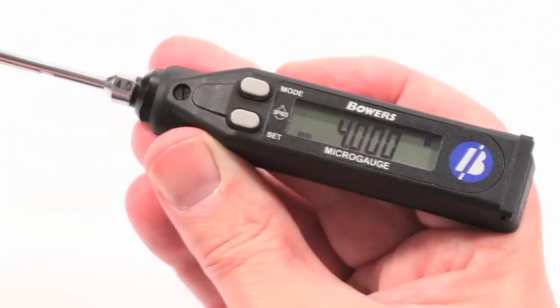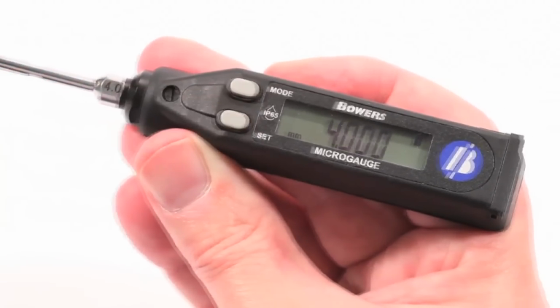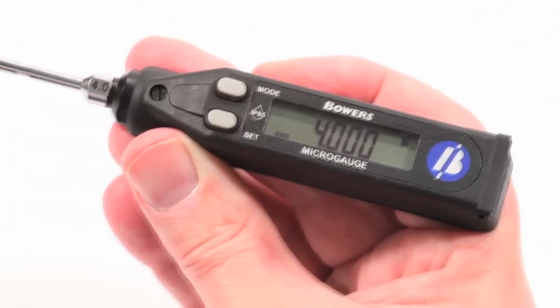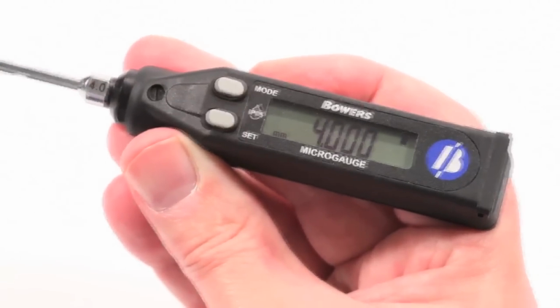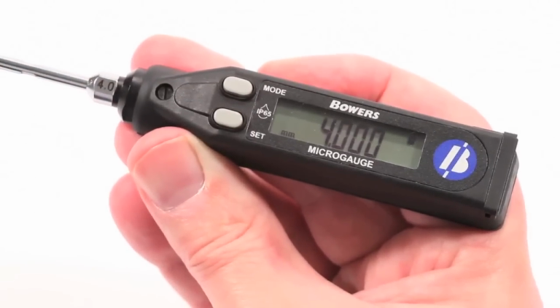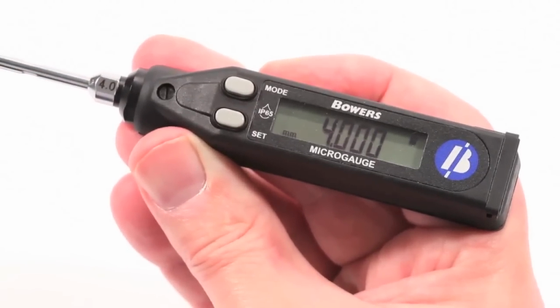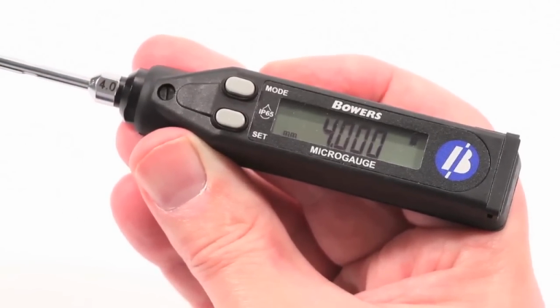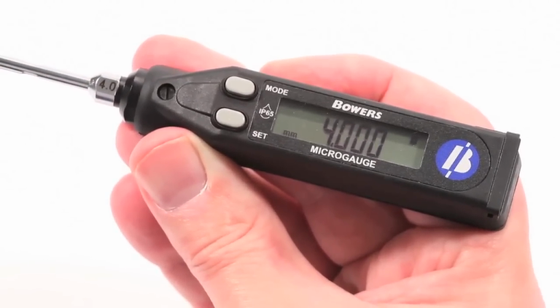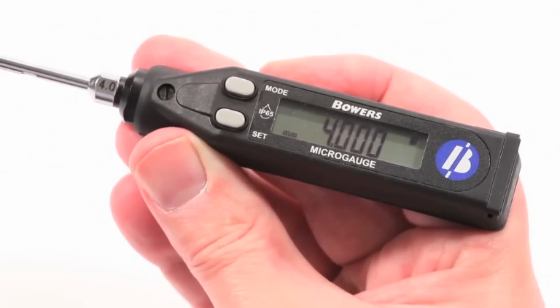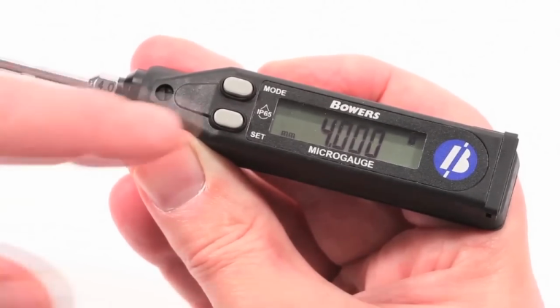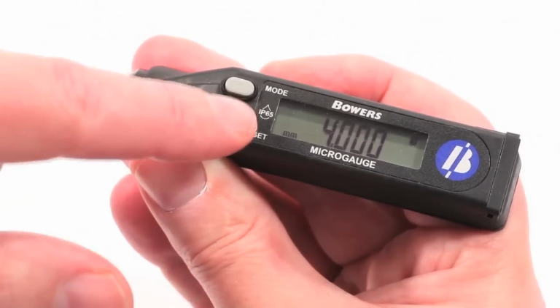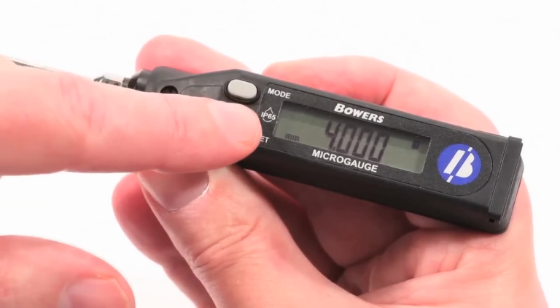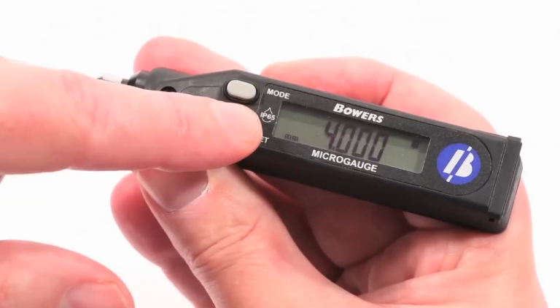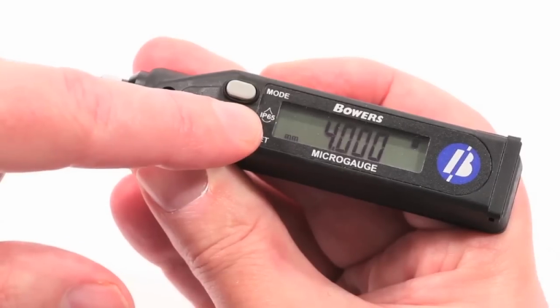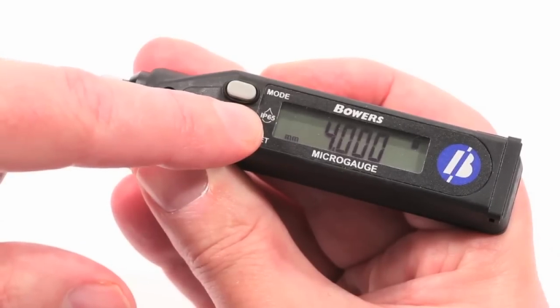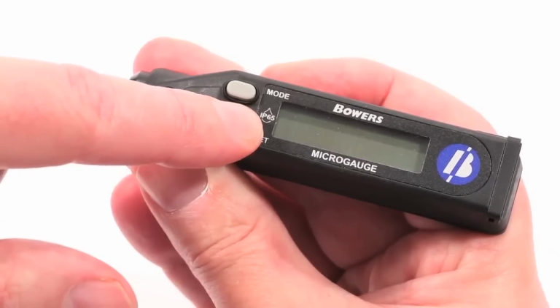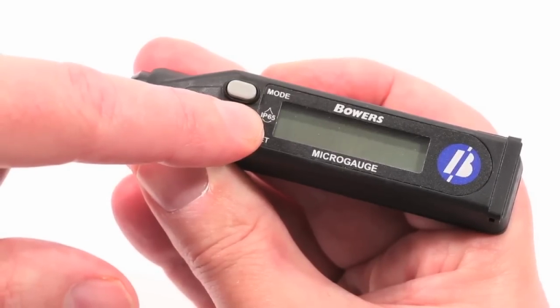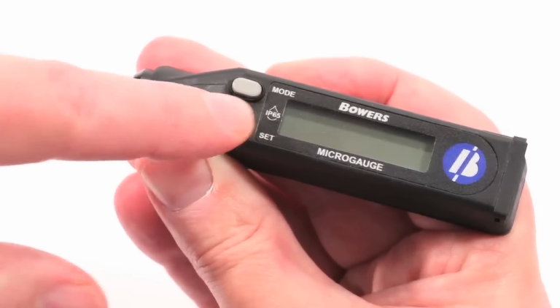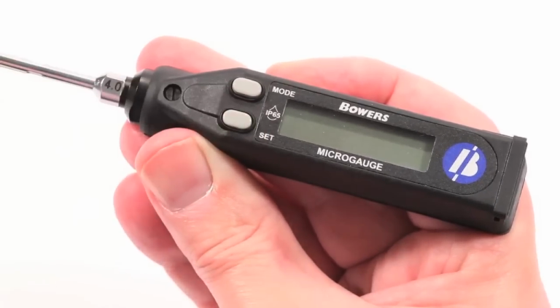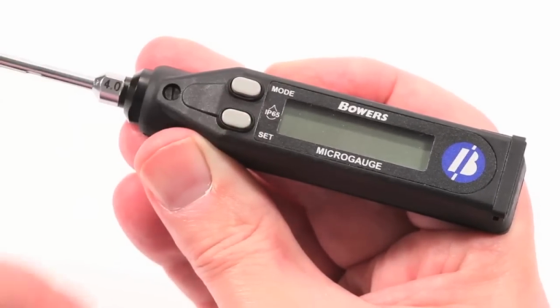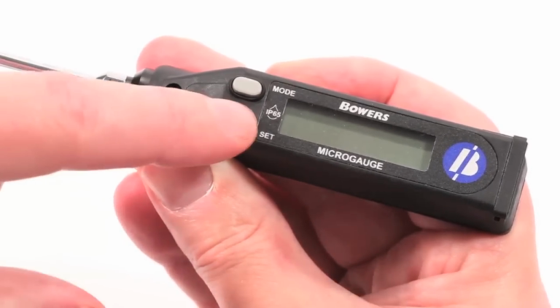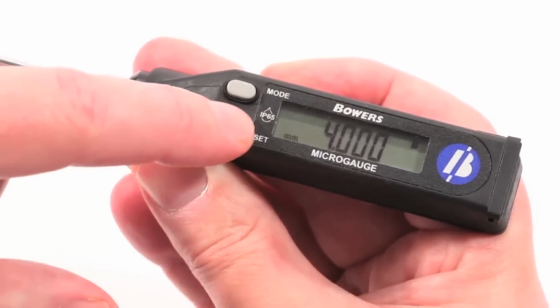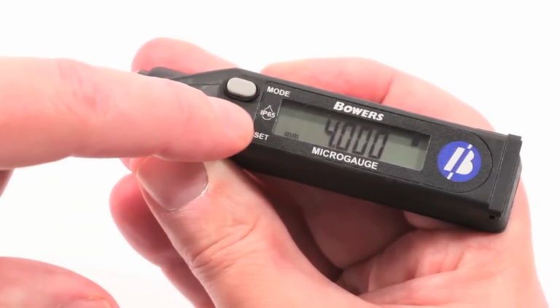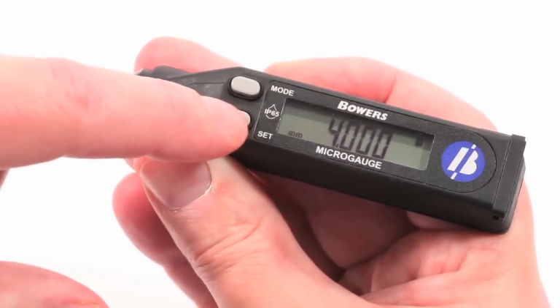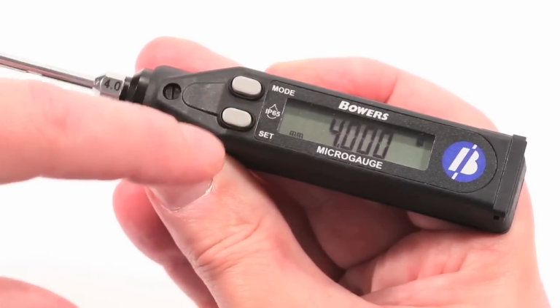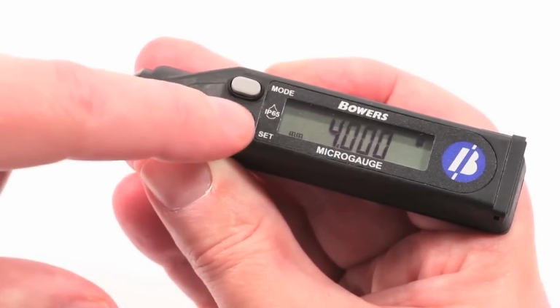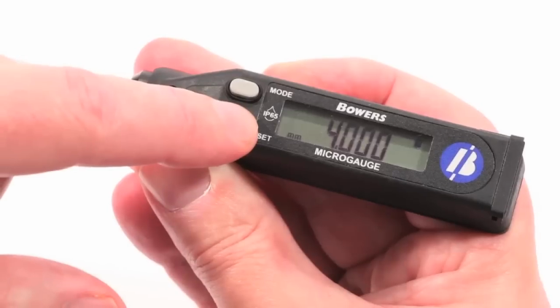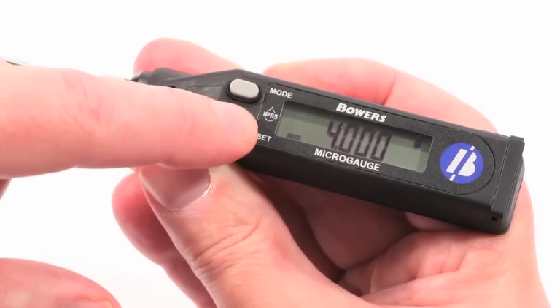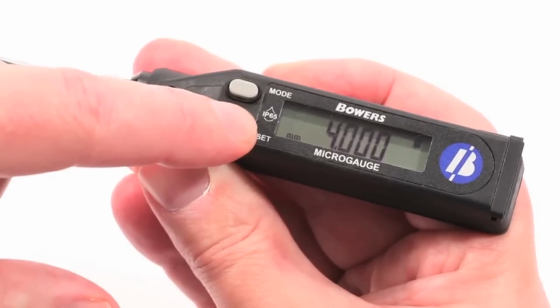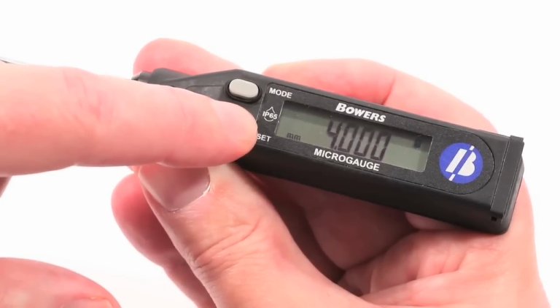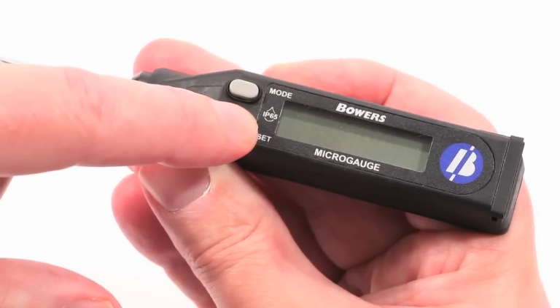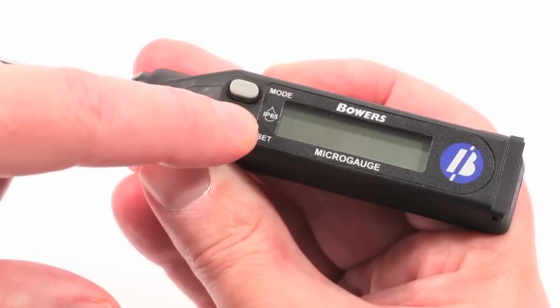To put the micro-gauge into standby mode, press Set until the display goes blank. To turn the micro-gauge off completely, simply press and hold the Set button for approximately 3 seconds until Off is displayed.